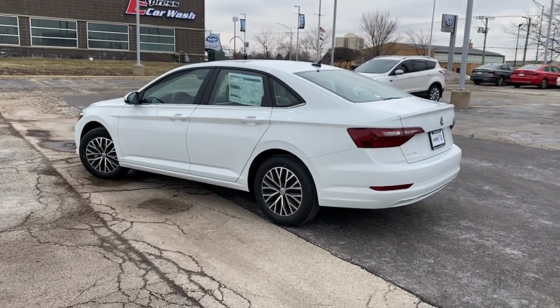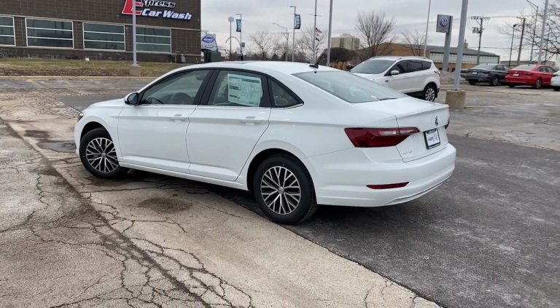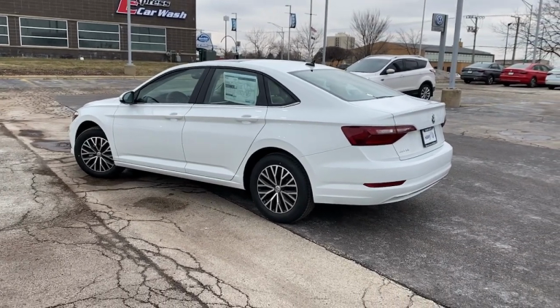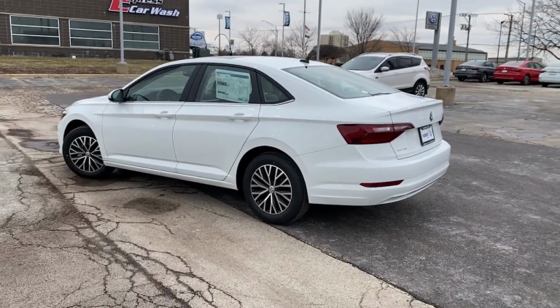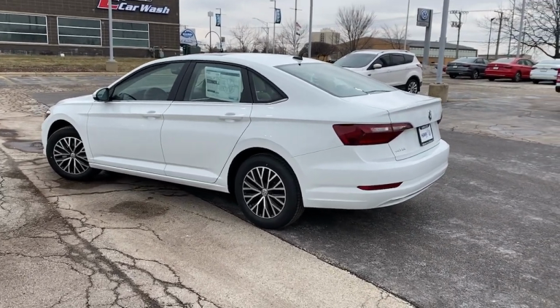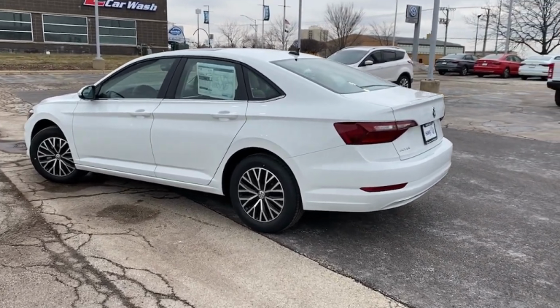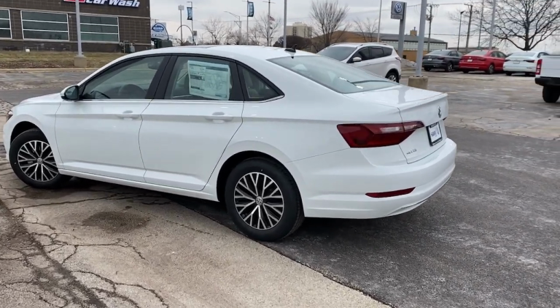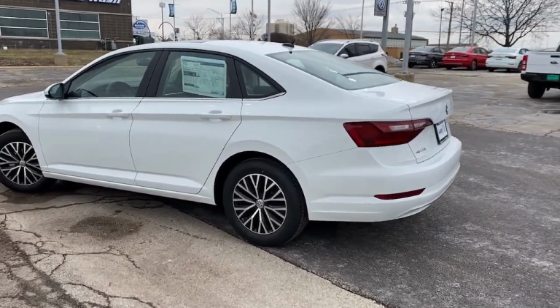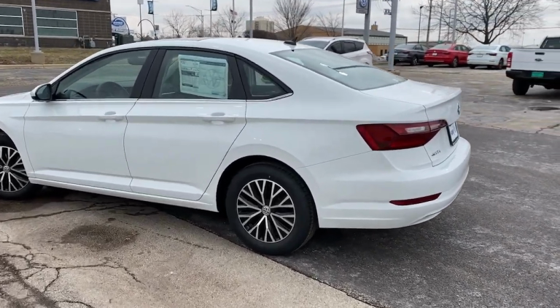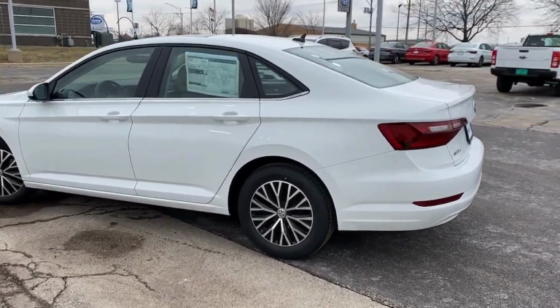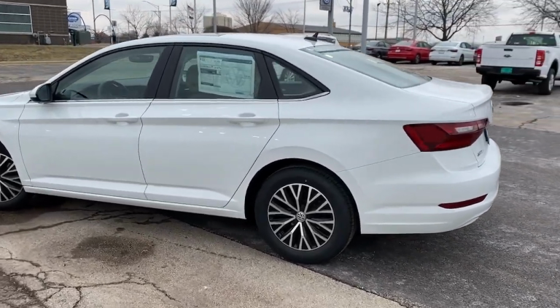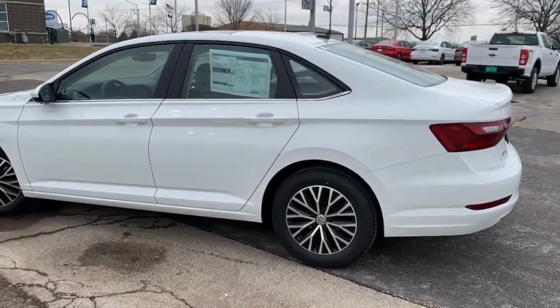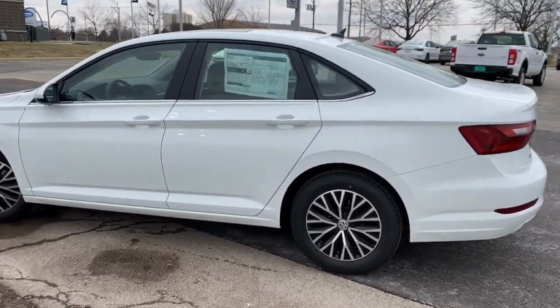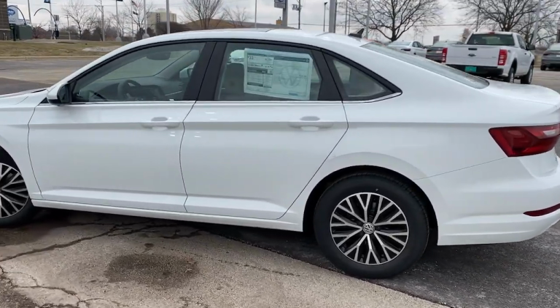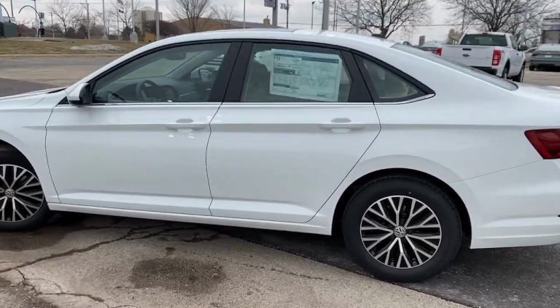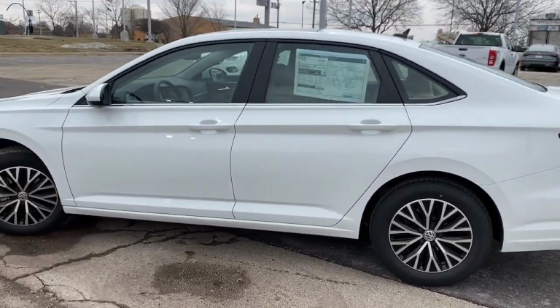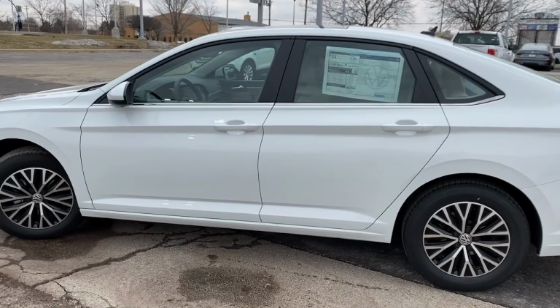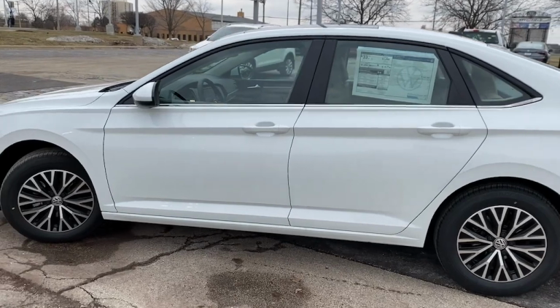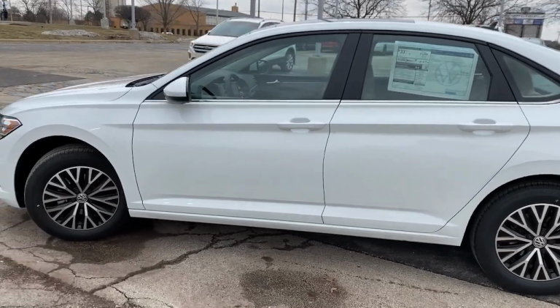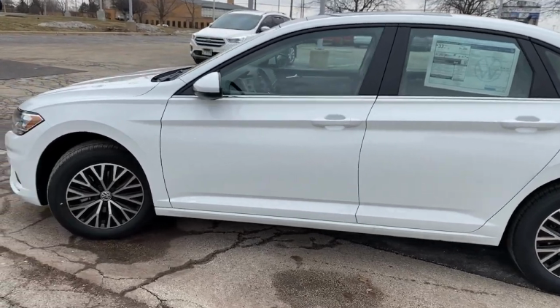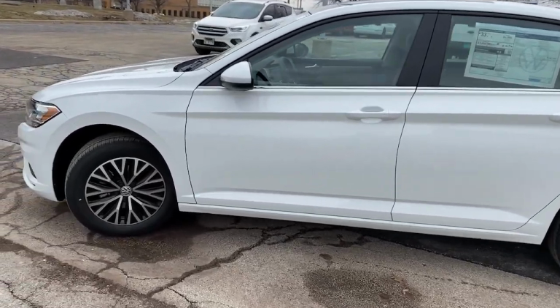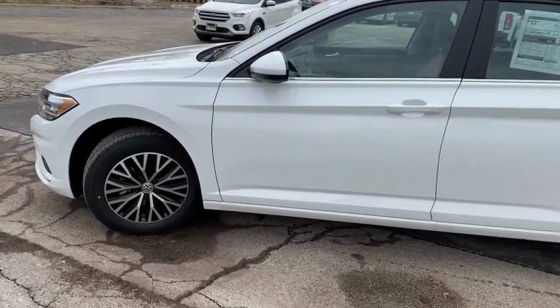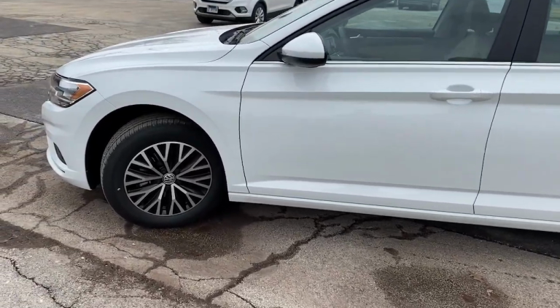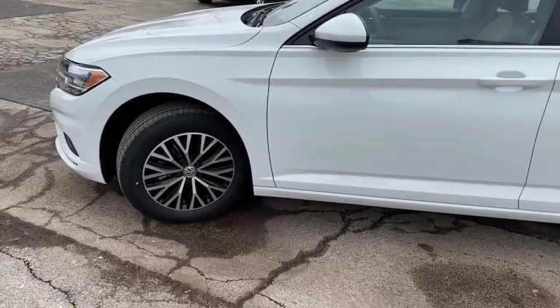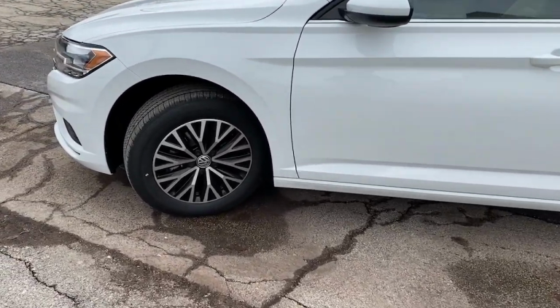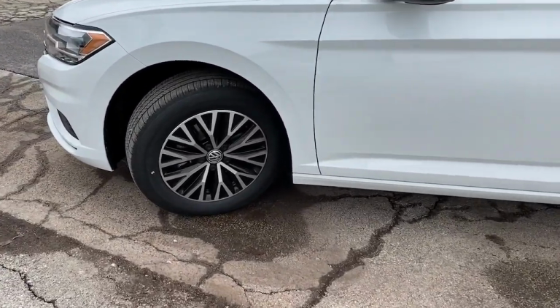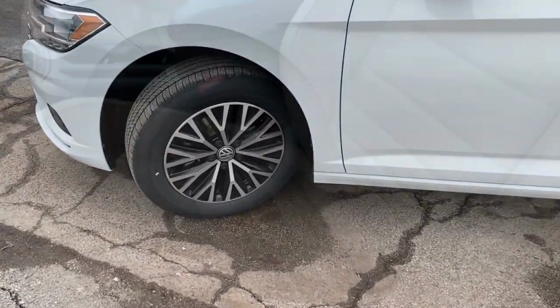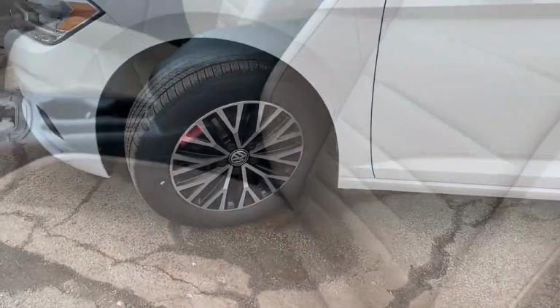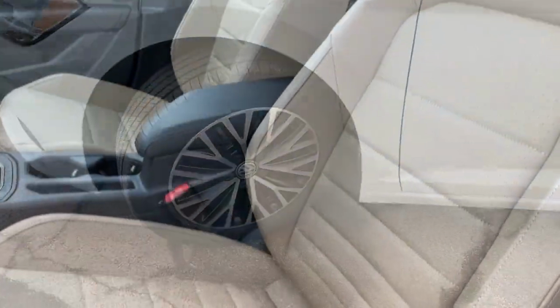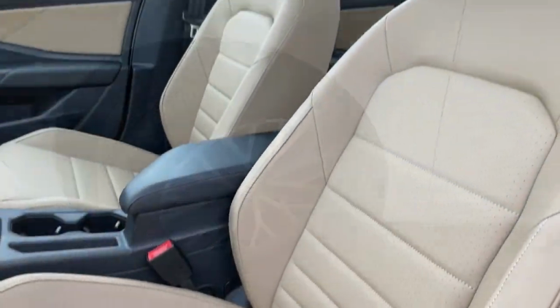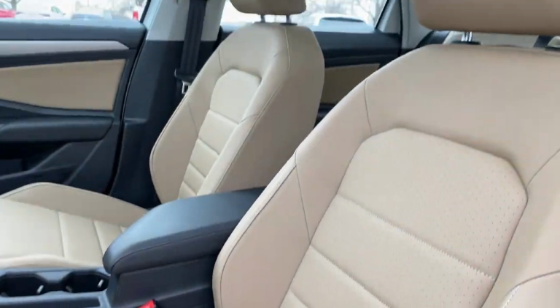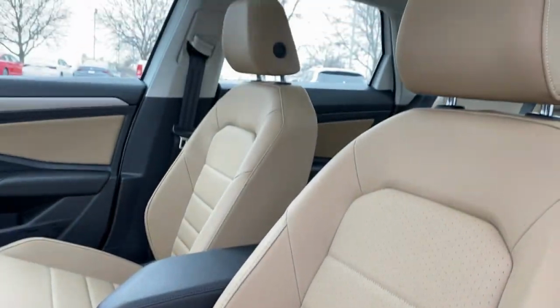These are just some of the great options this vehicle comes with: panoramic roof, keyless entry, backup camera, blind spot monitor.